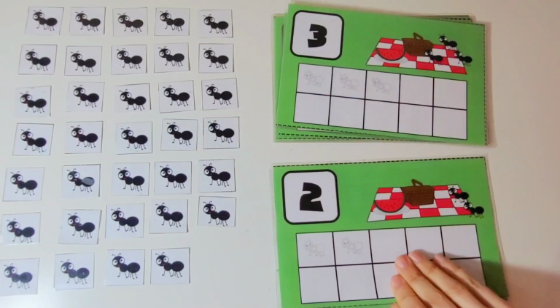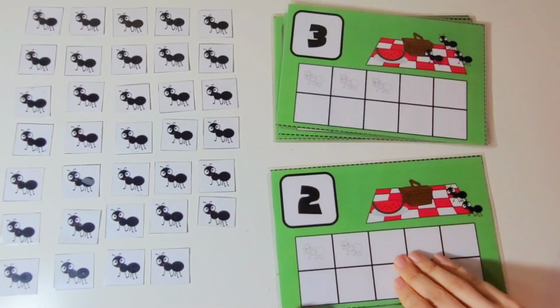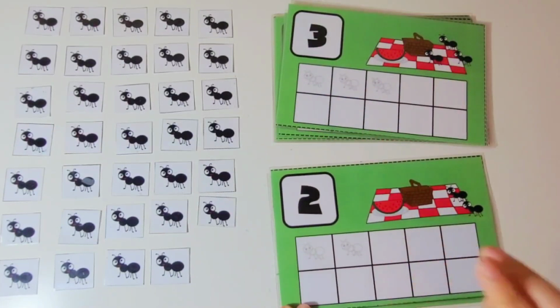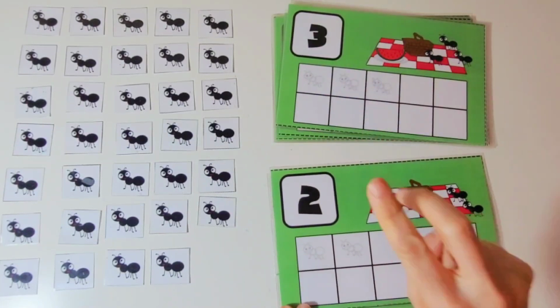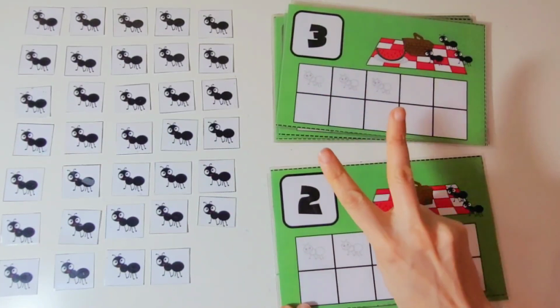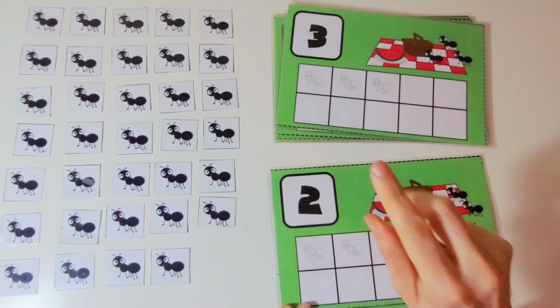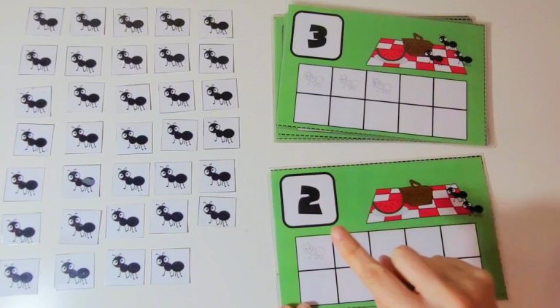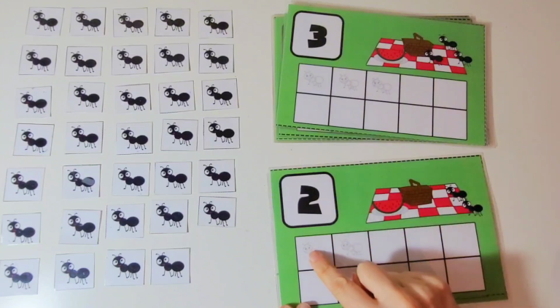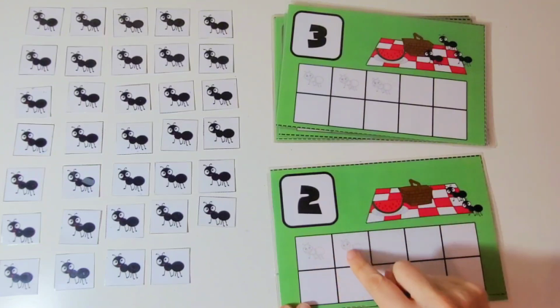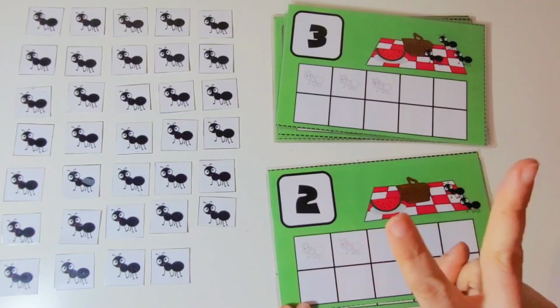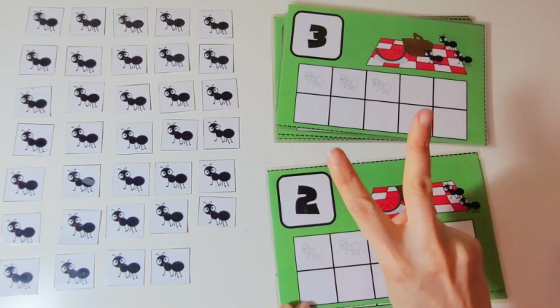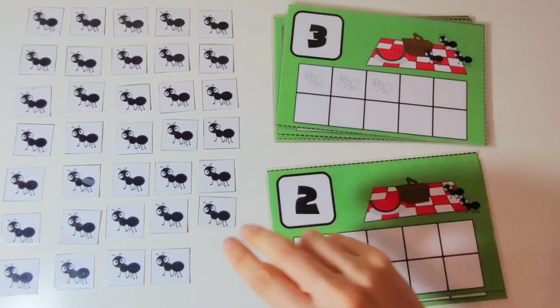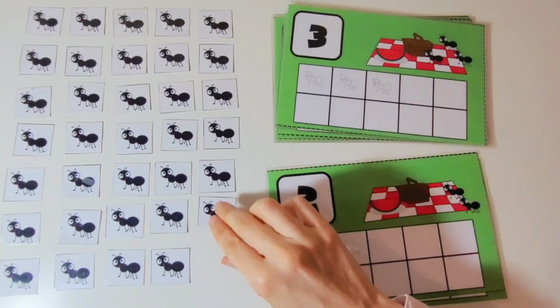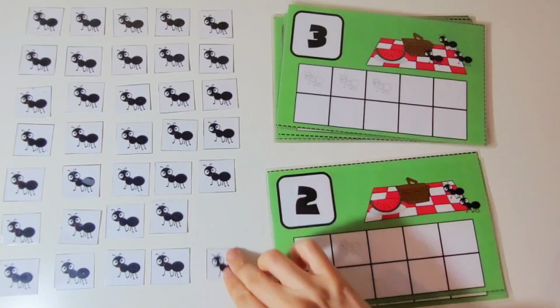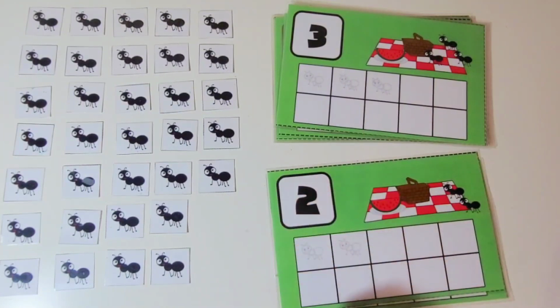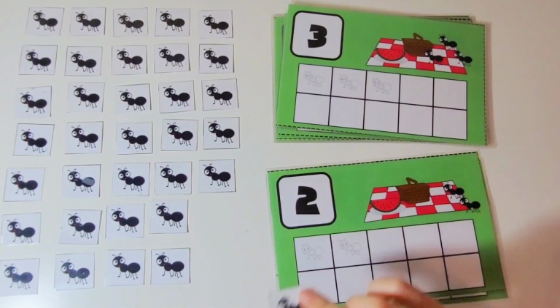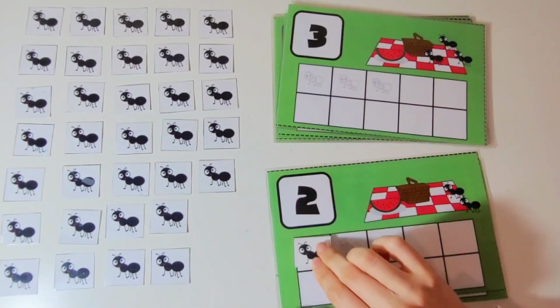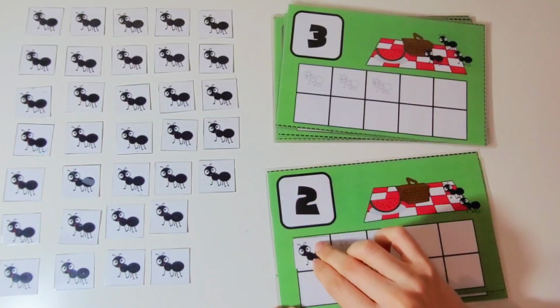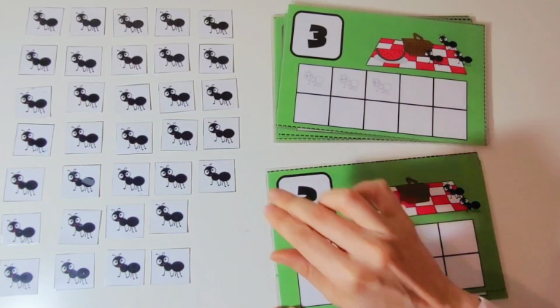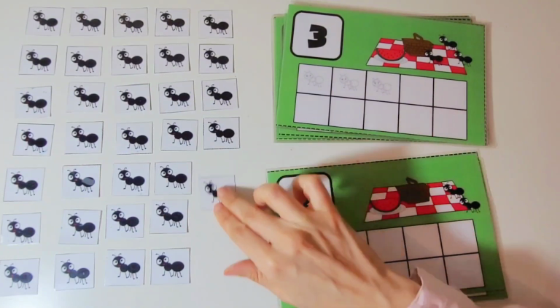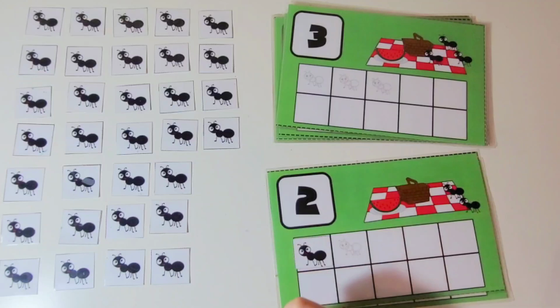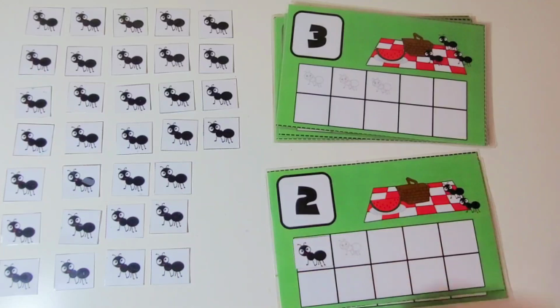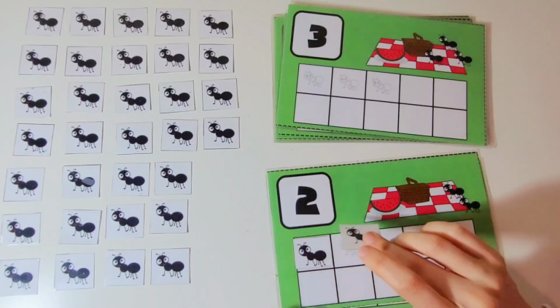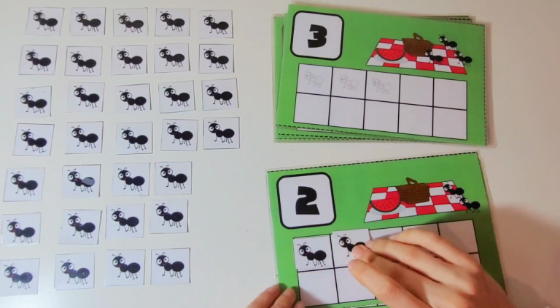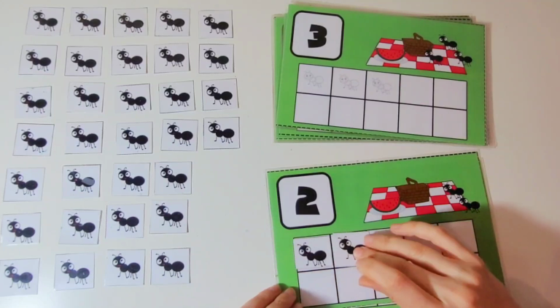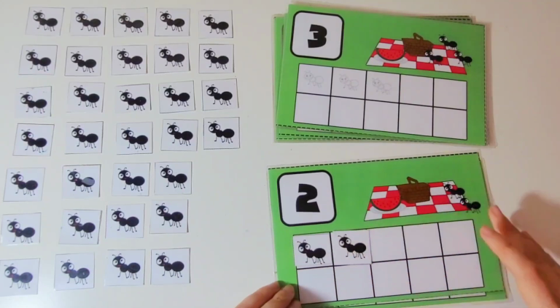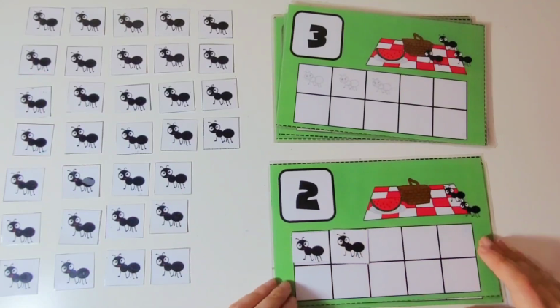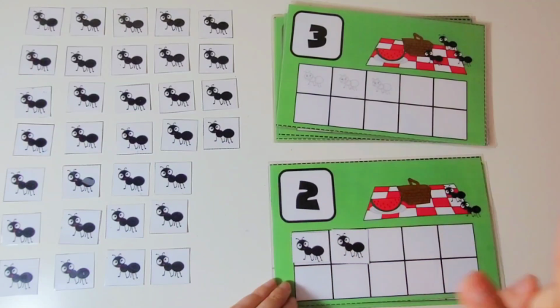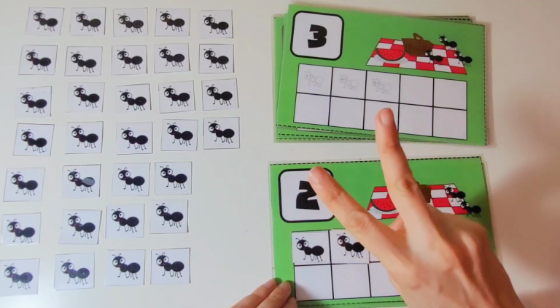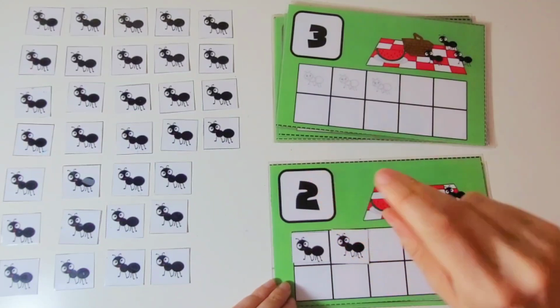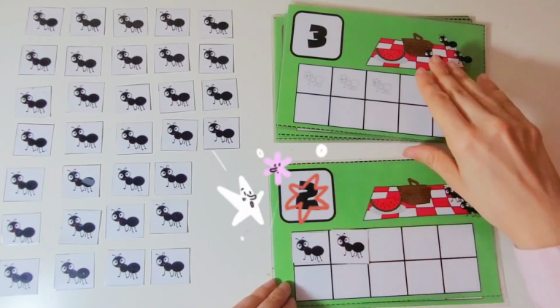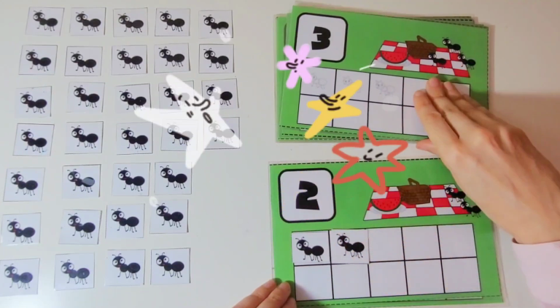This is the number 2. We are going to put 2 ants on the 10 frame. 1, 2. 2 ants. Good job.